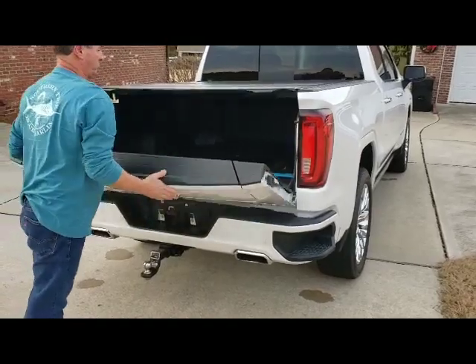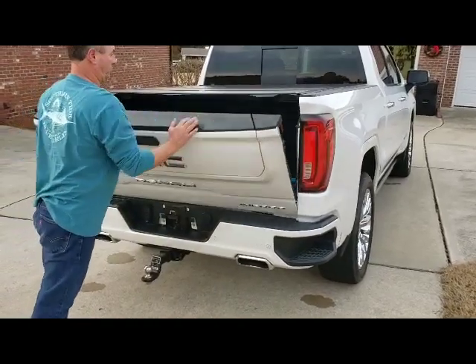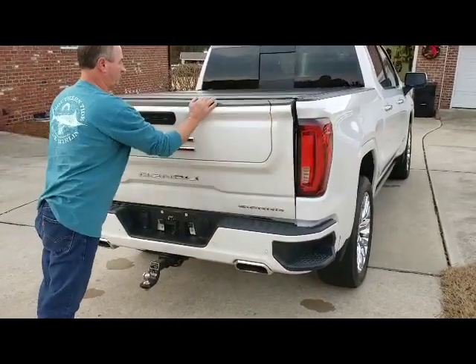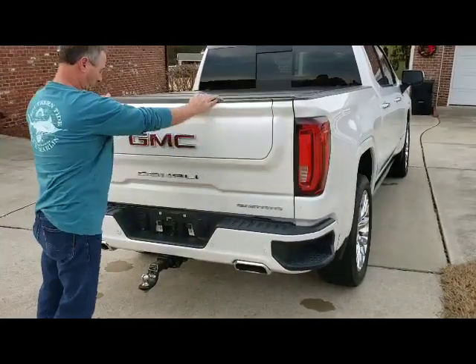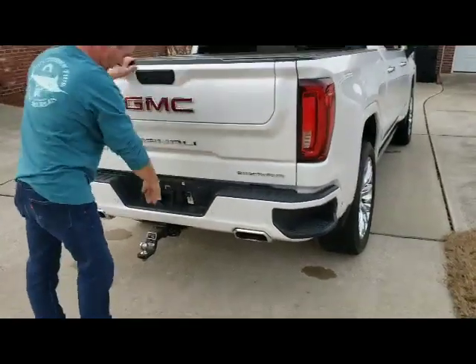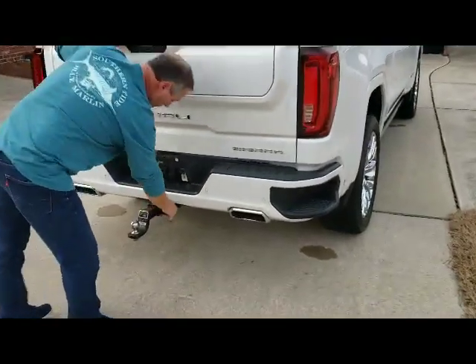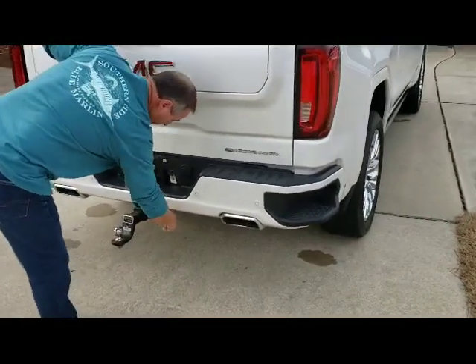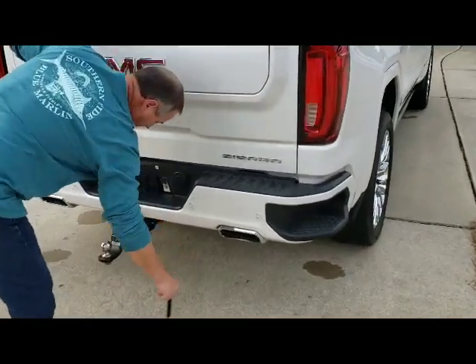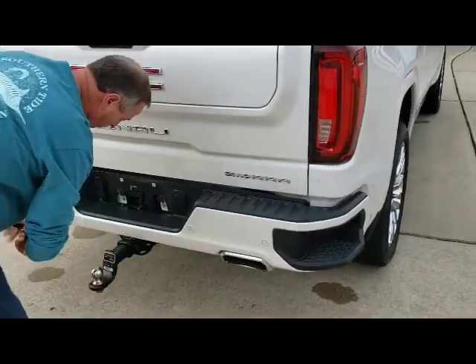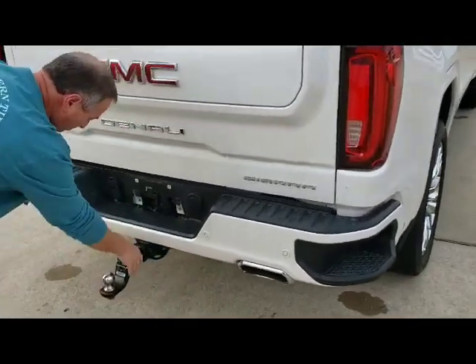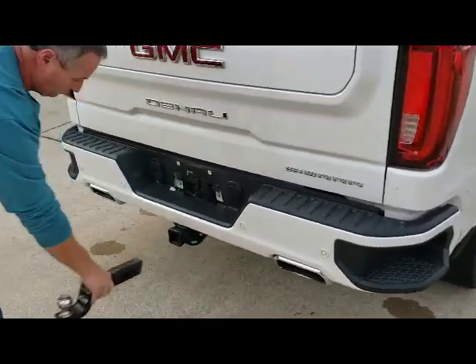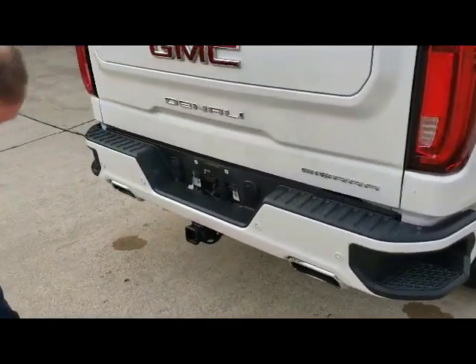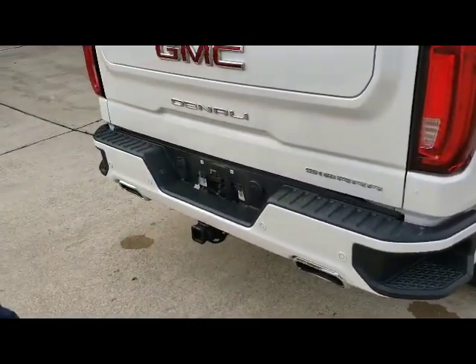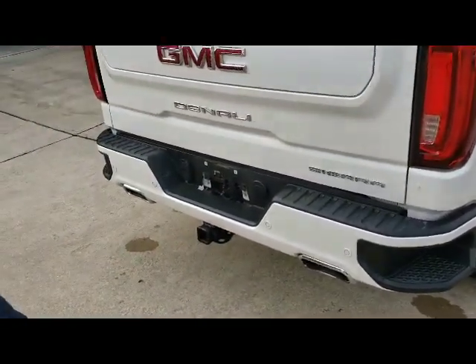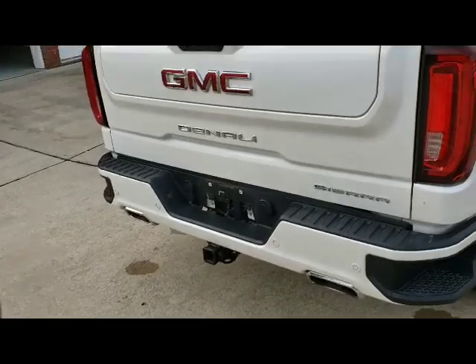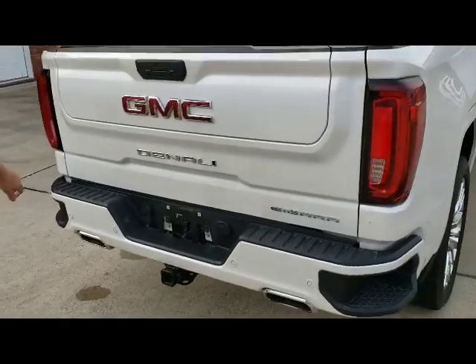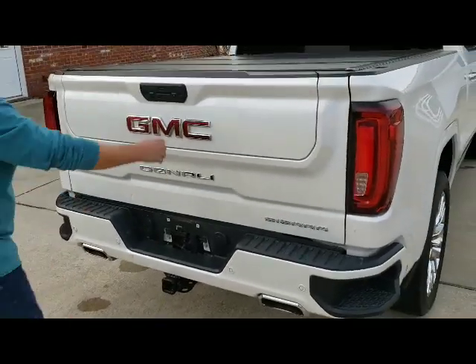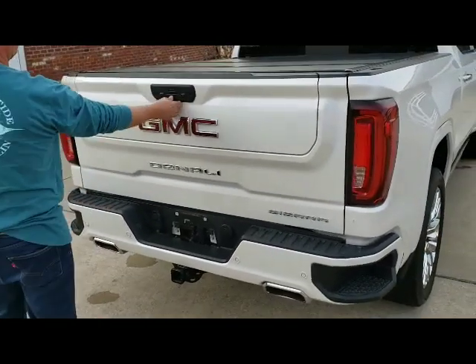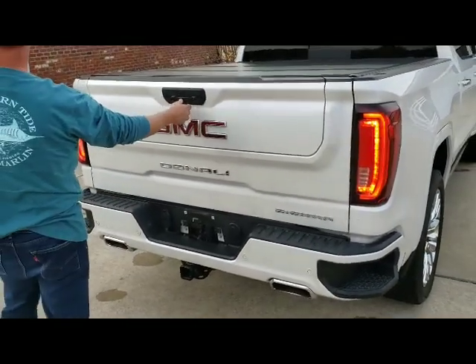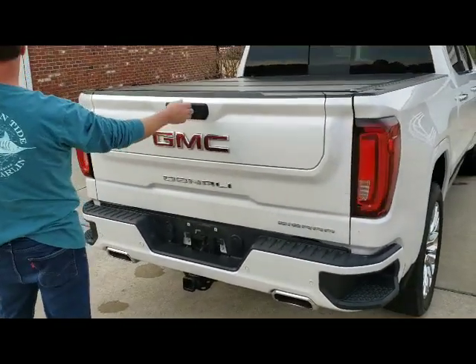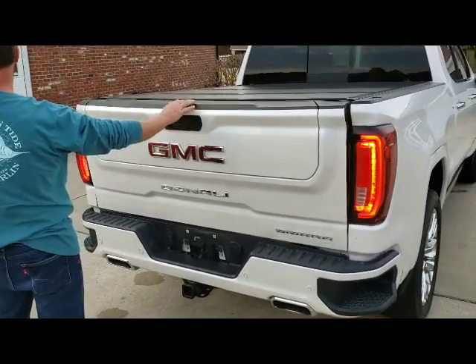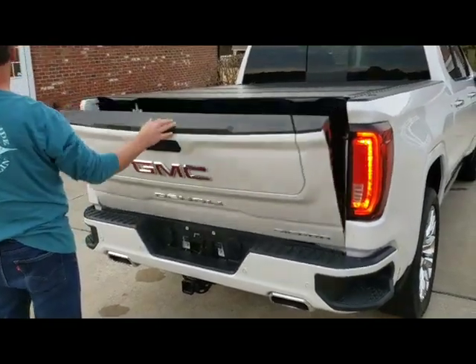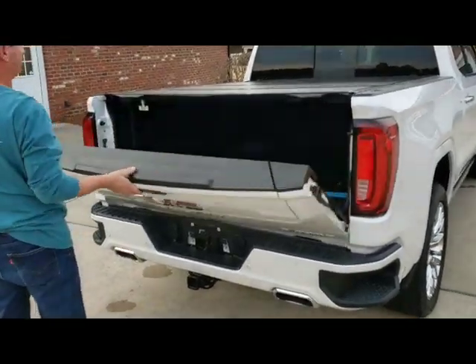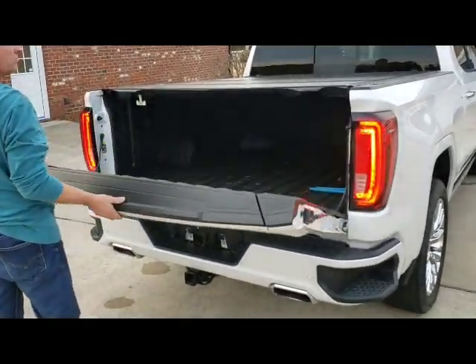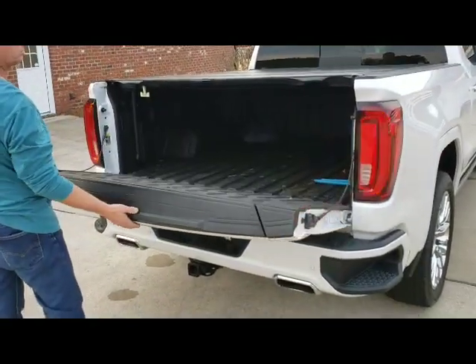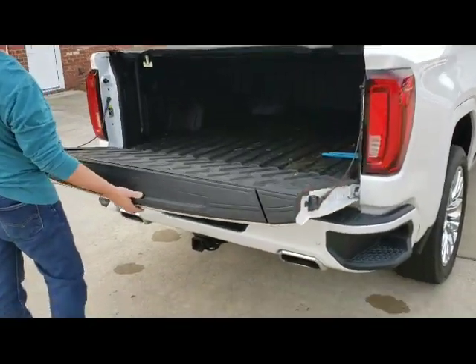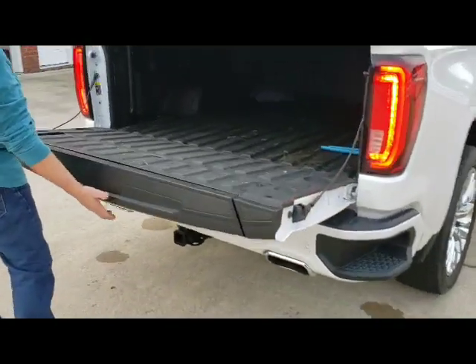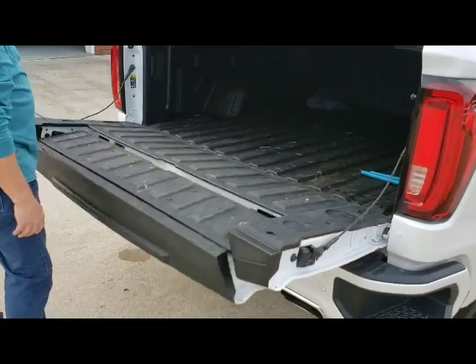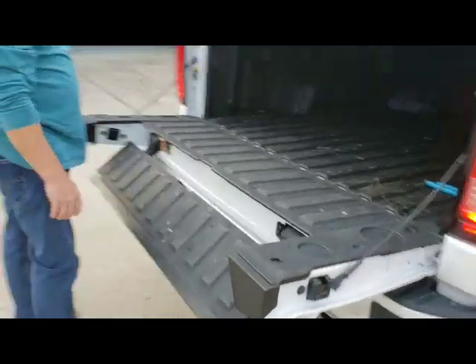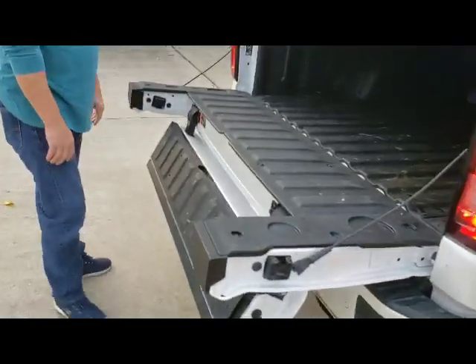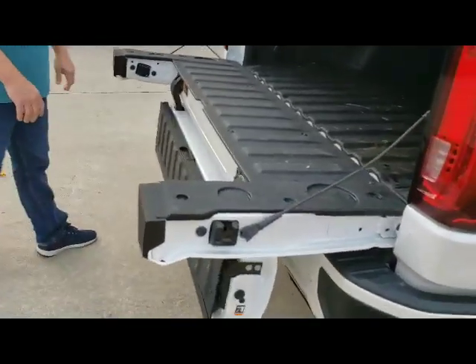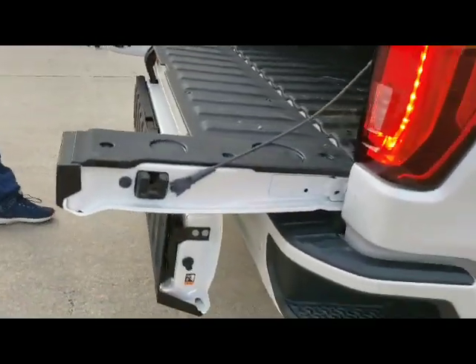He simply raises it back, removes the hitch. The switch says there's nothing there, it's safe to use. He punches the tailgate. When he punches the mid gate to drop it, it drops down normal.